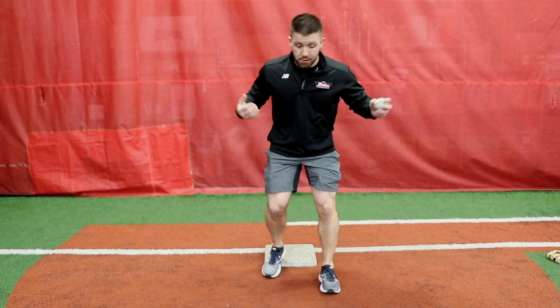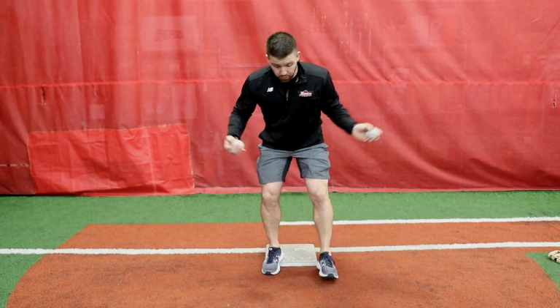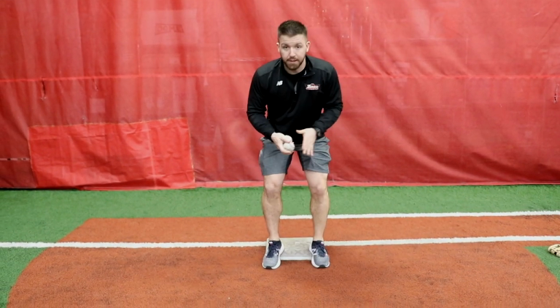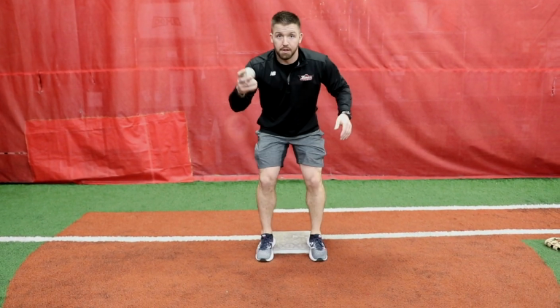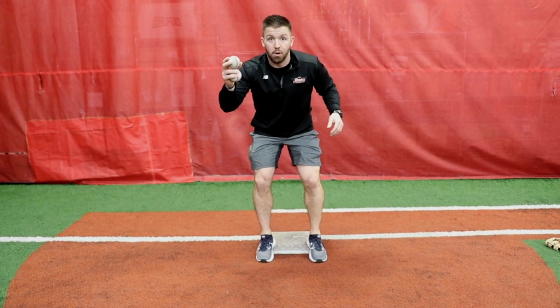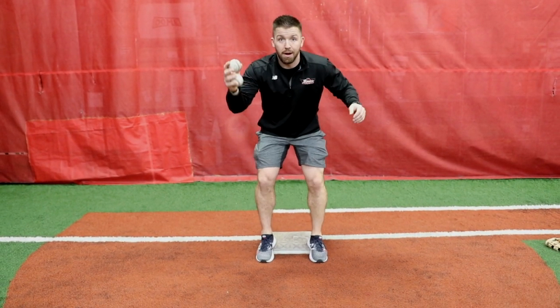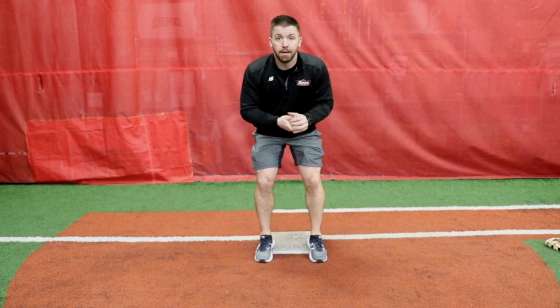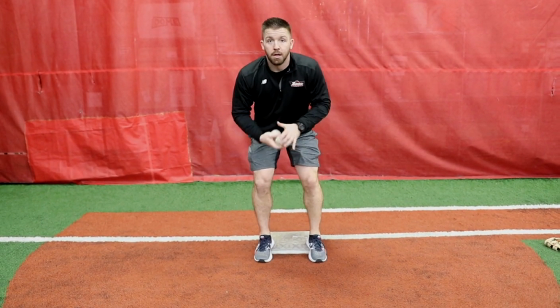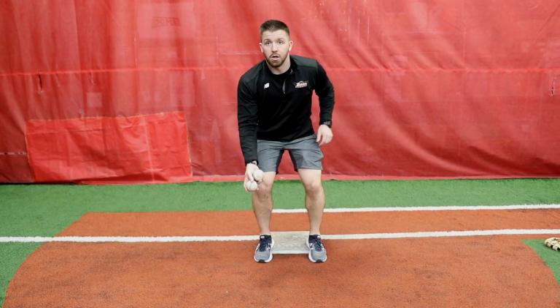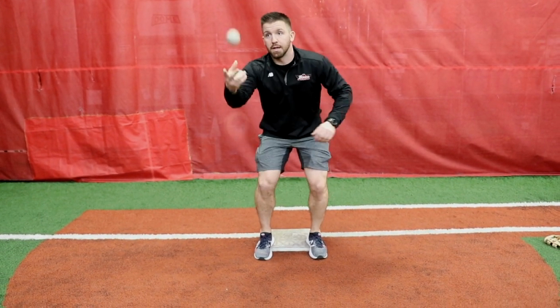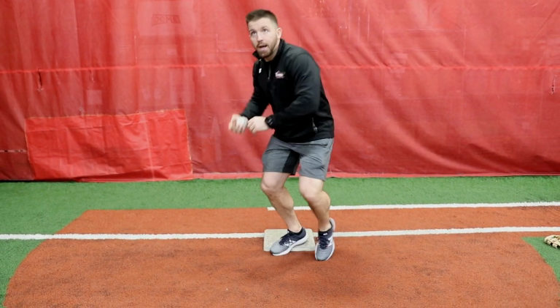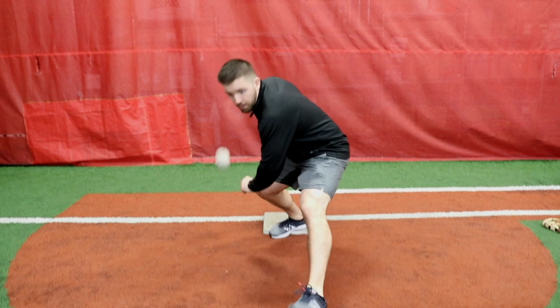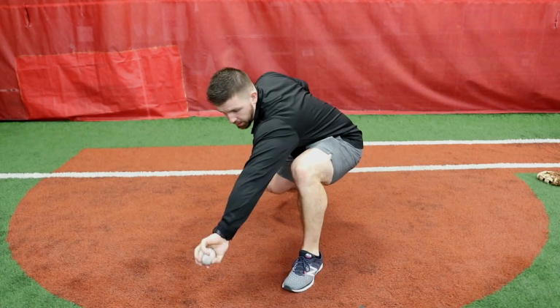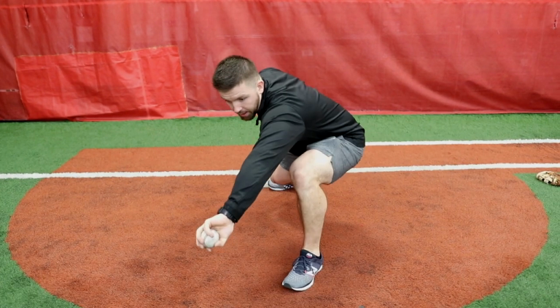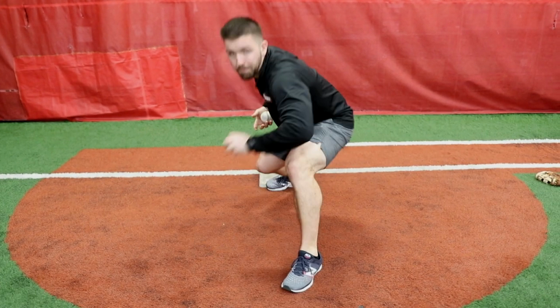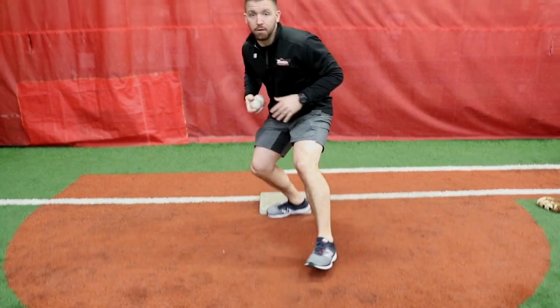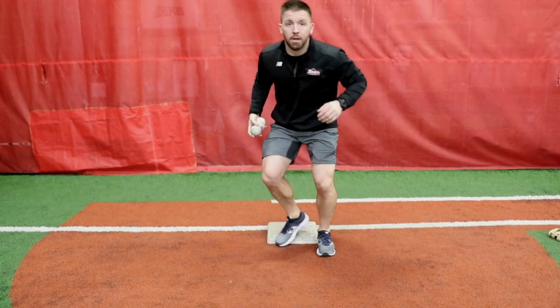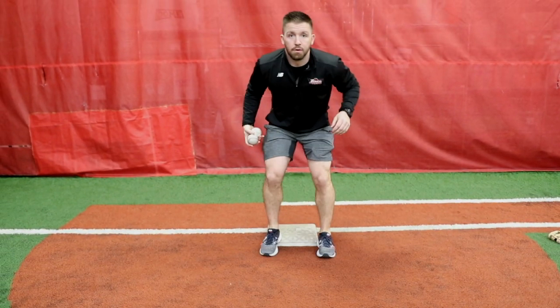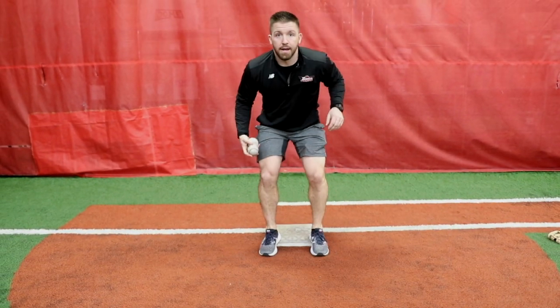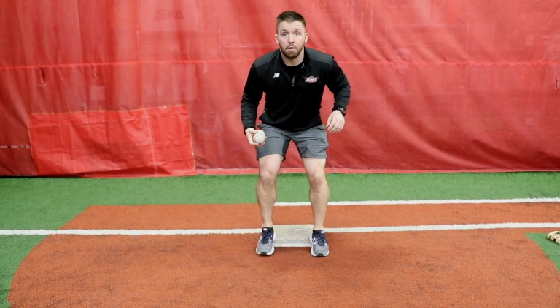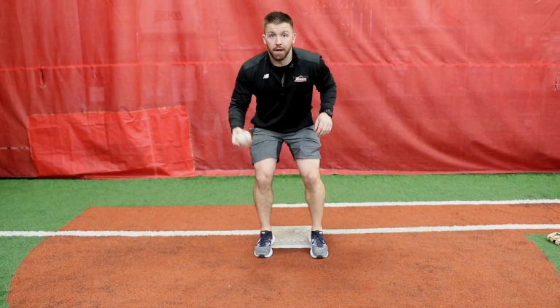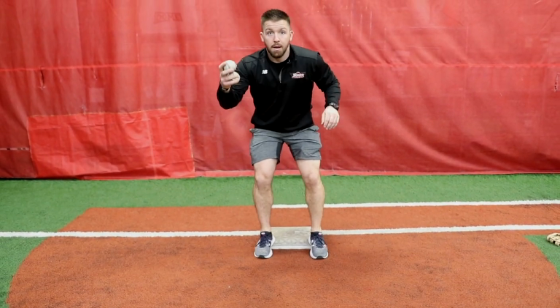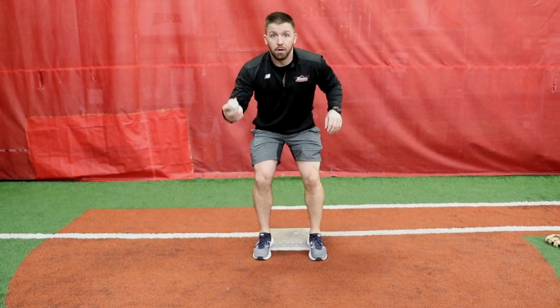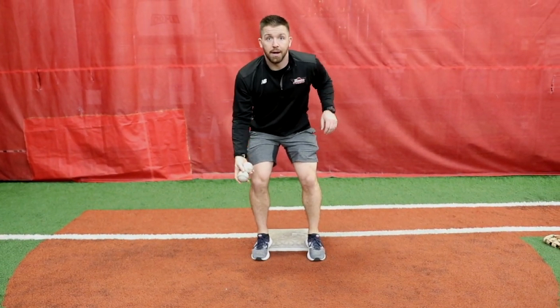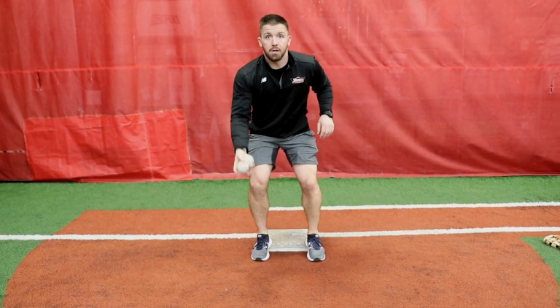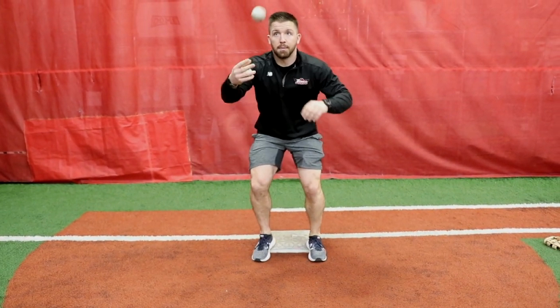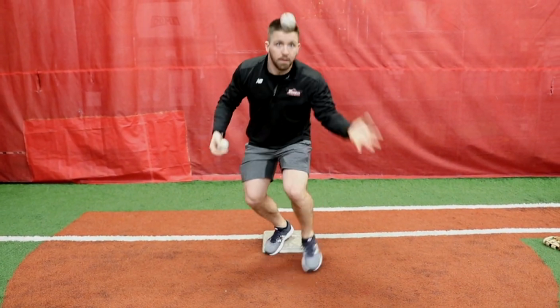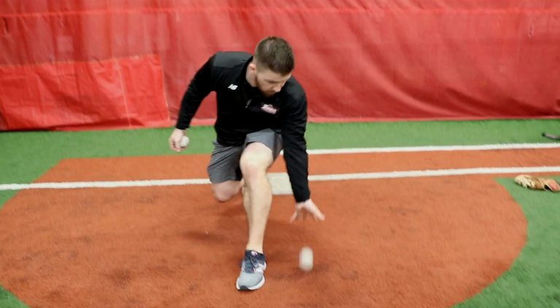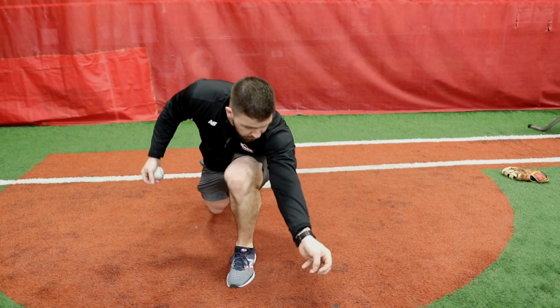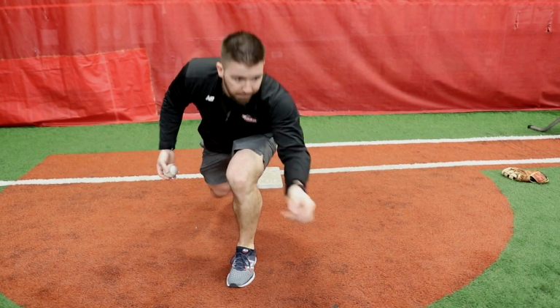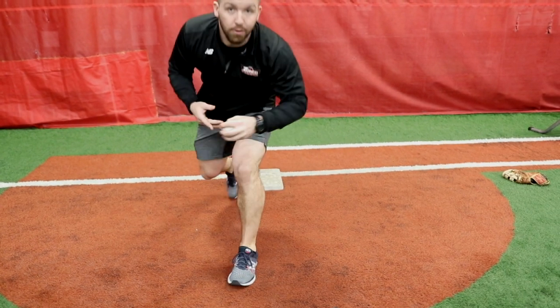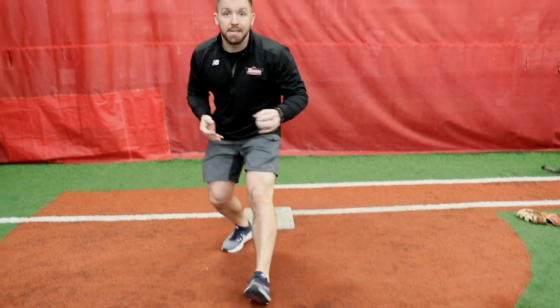It's gonna look just like this: you're gonna take a ball in your bare hand, toss it up, stride out, and pick back through. Reset — now we can go forehand. Ball in the bare hand, toss it up, stride back through — and I missed it.